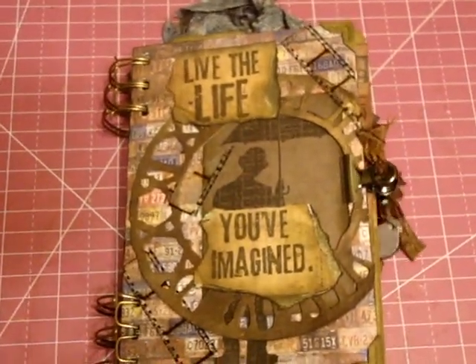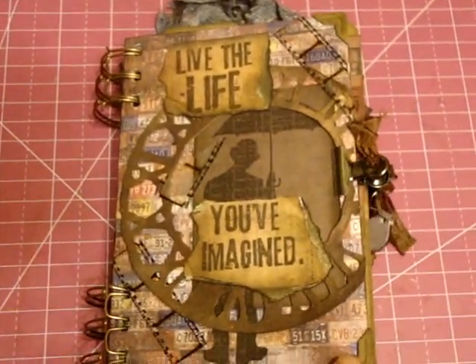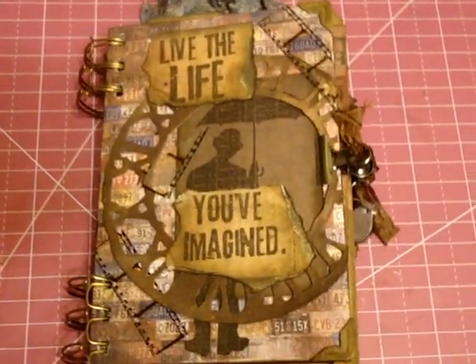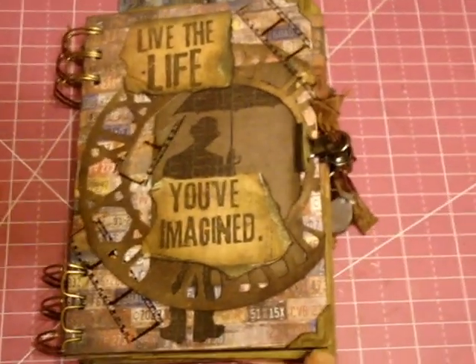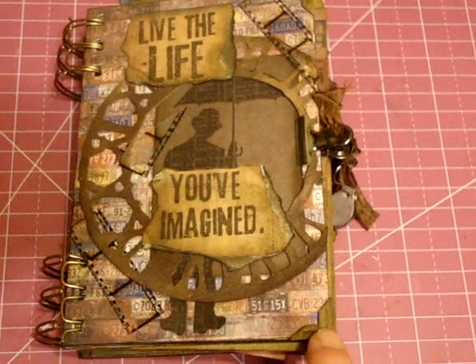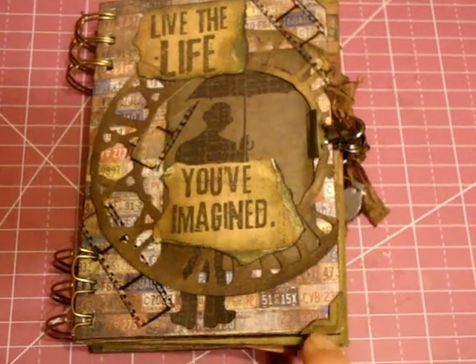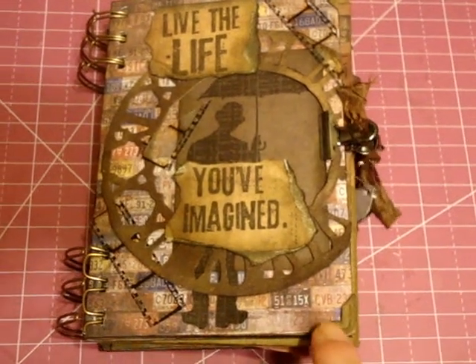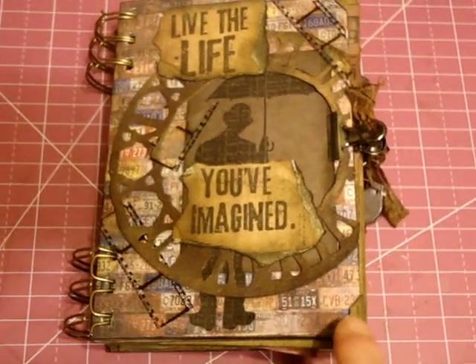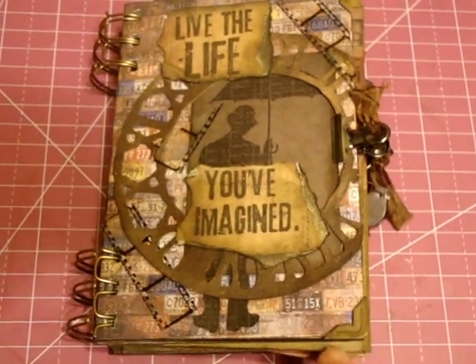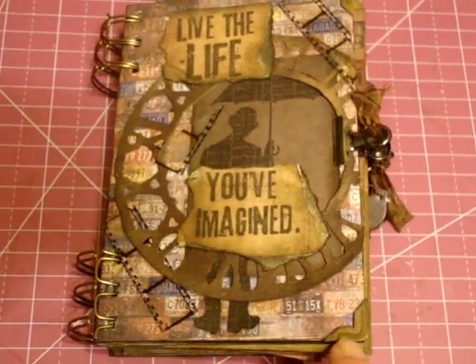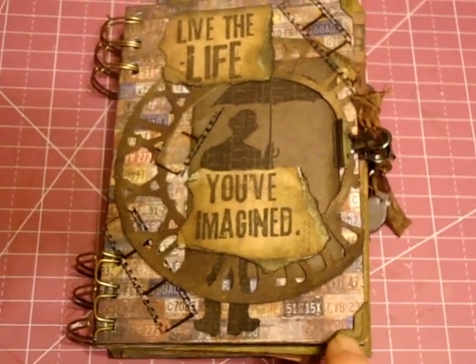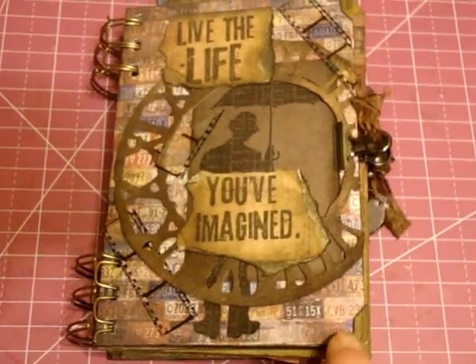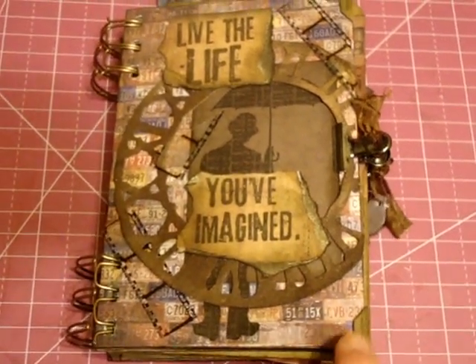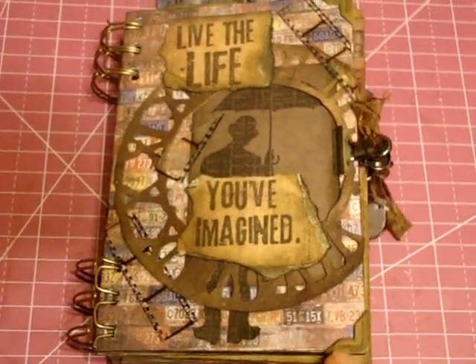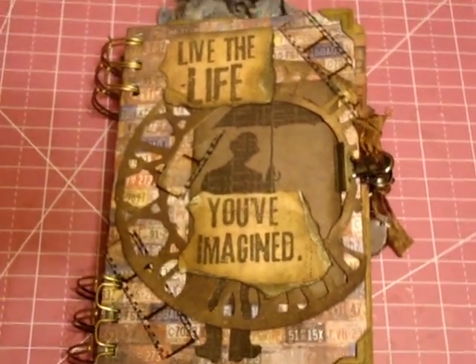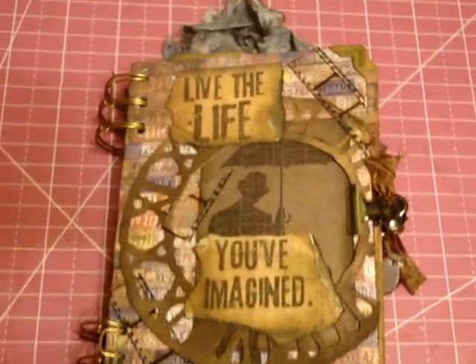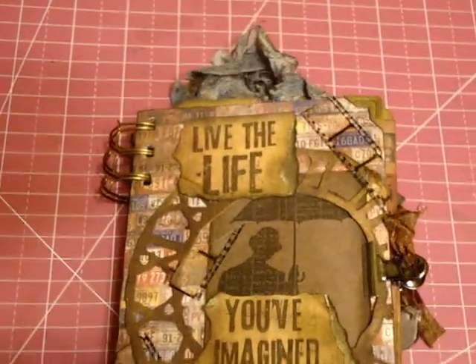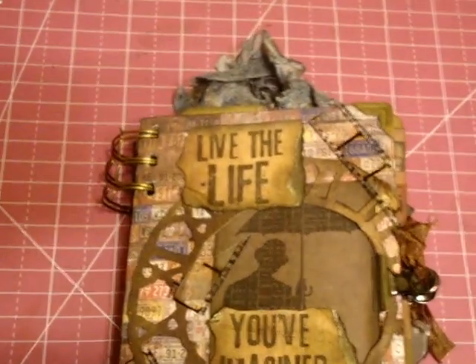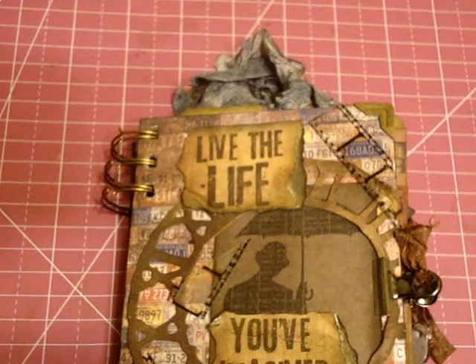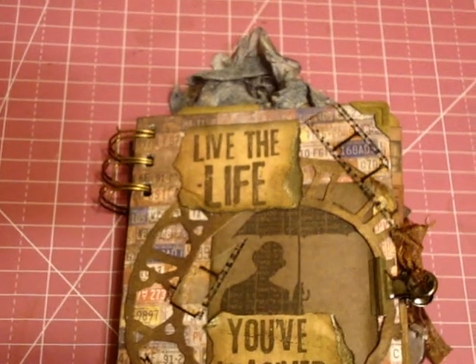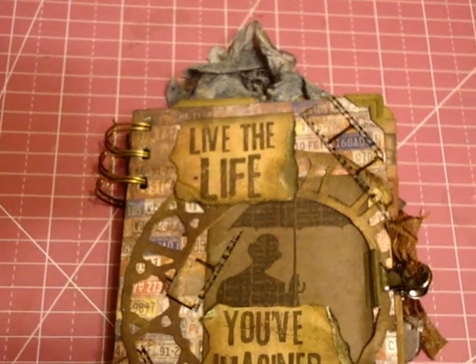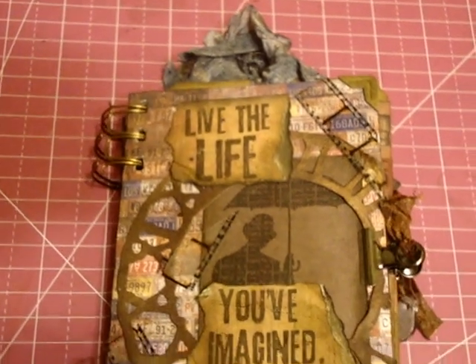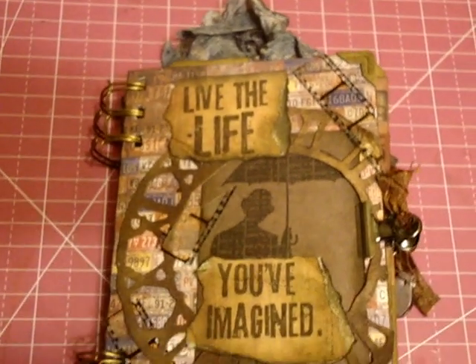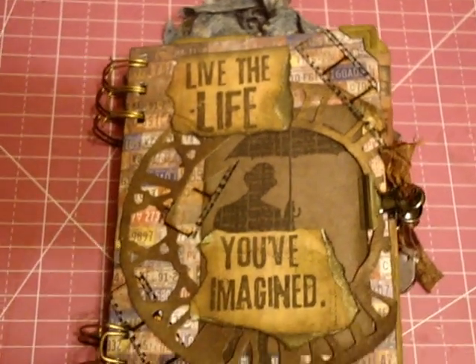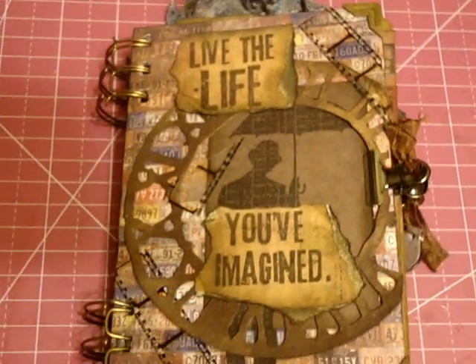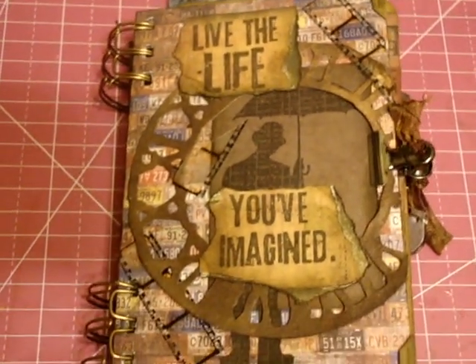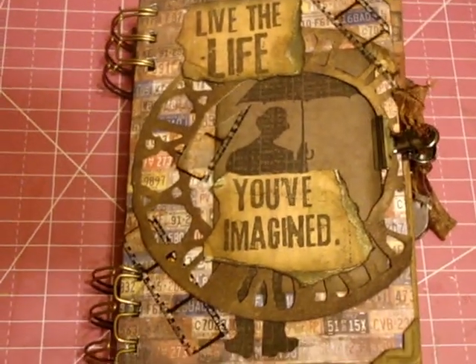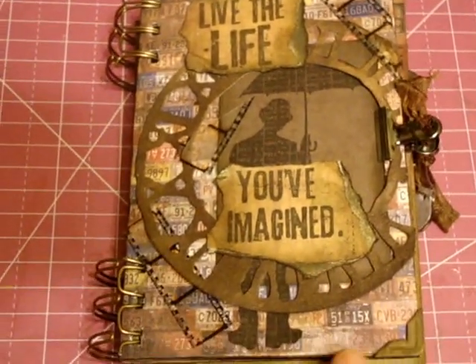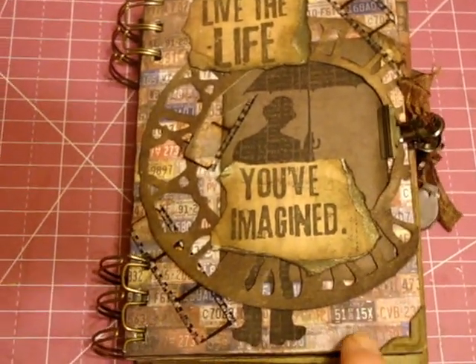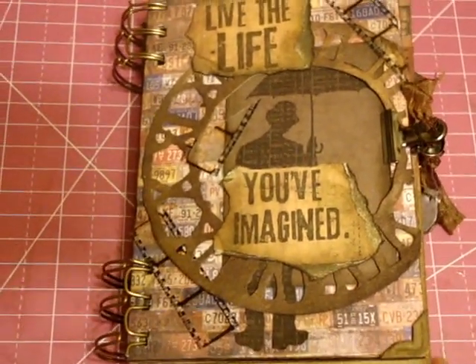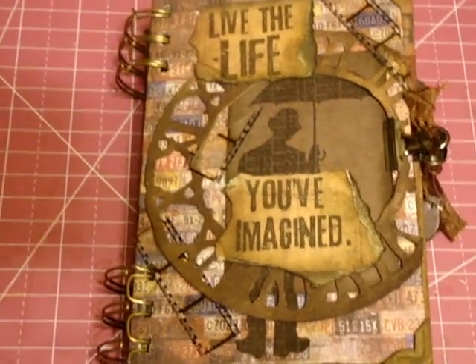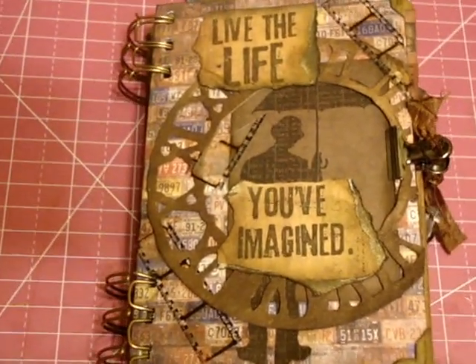I just love these corners, y'all. This came from a Tim Holtz ATC die, and I think little details like that are really what makes or breaks stuff.